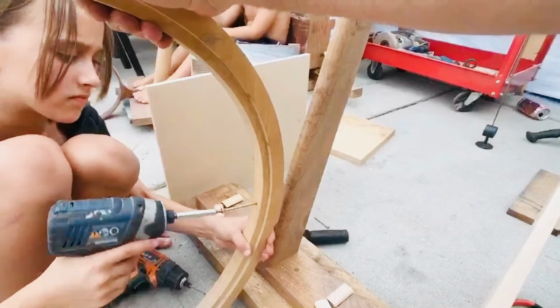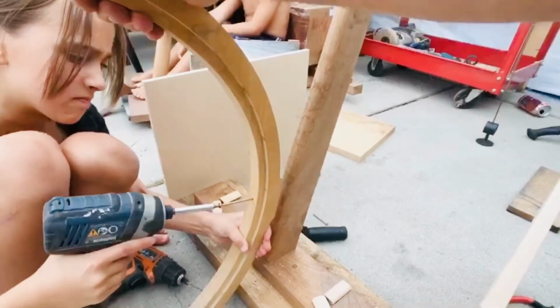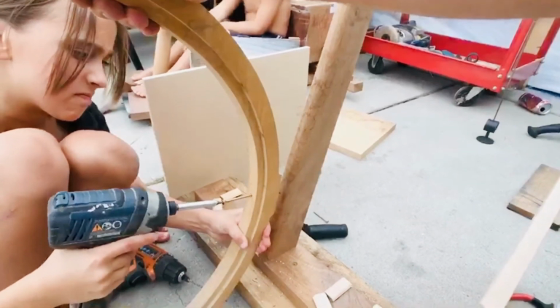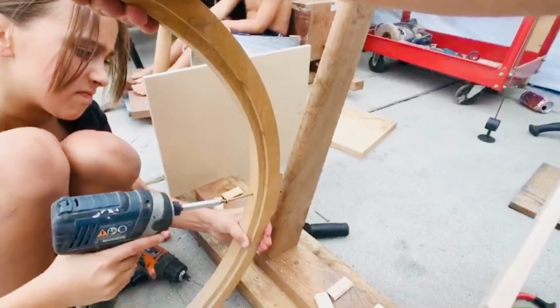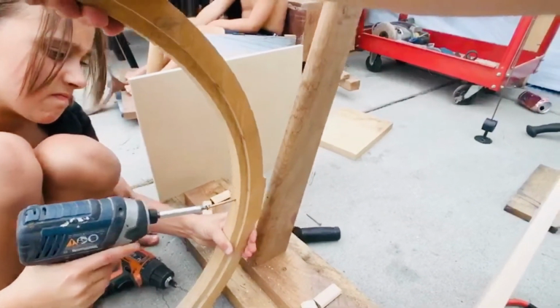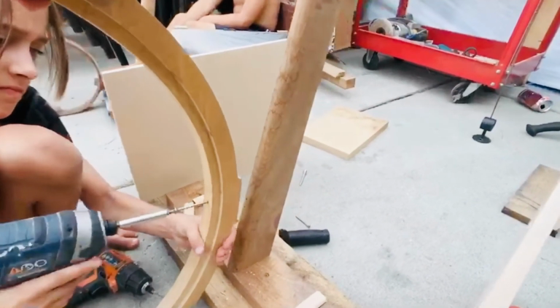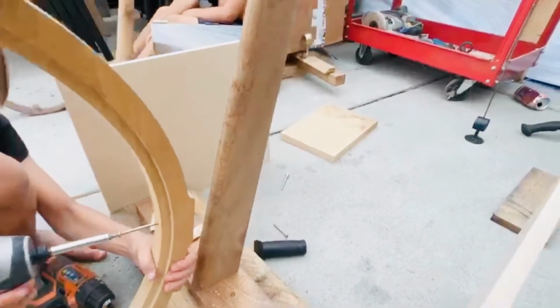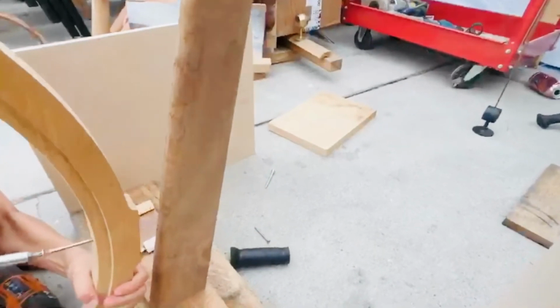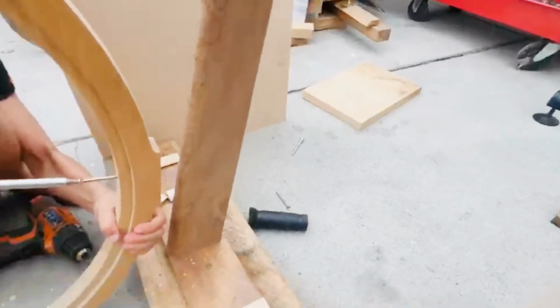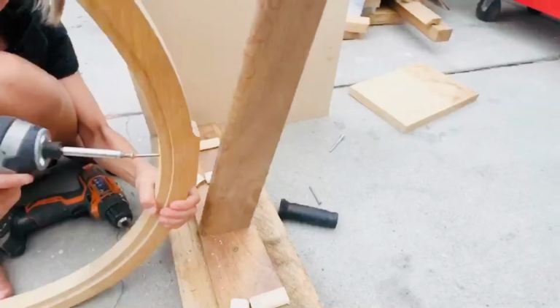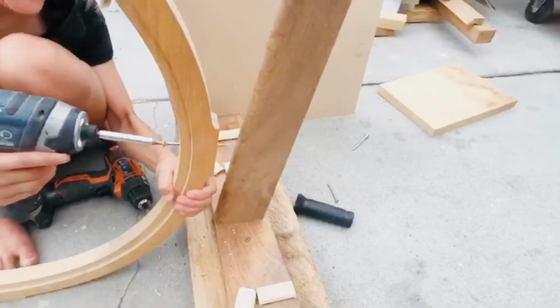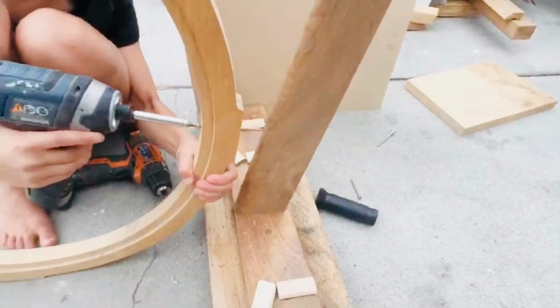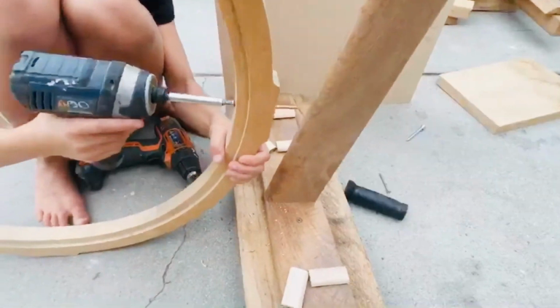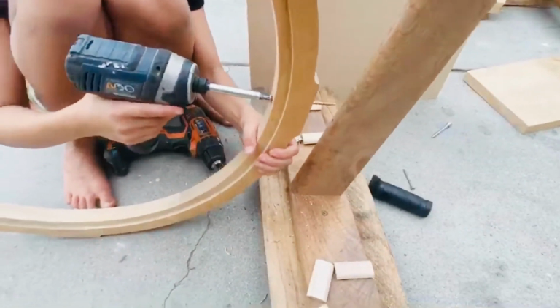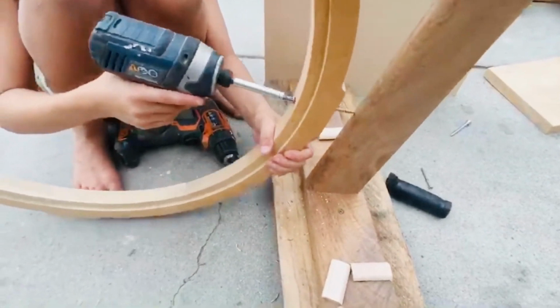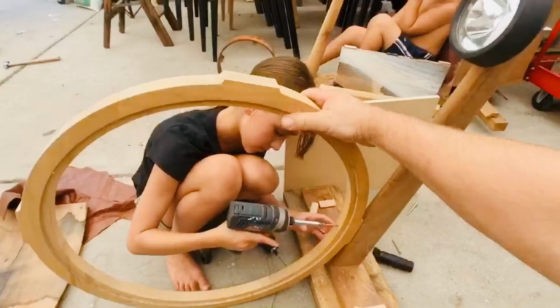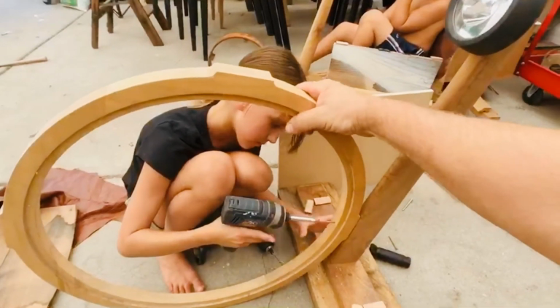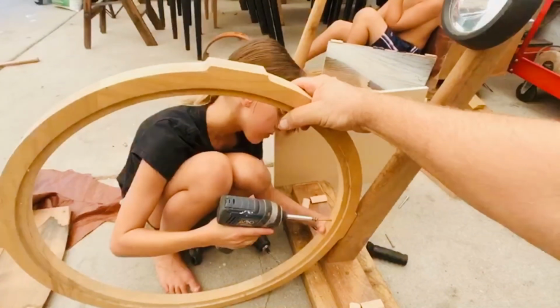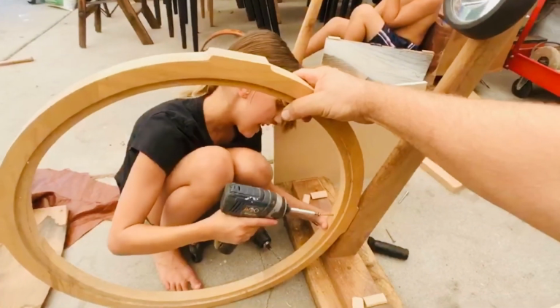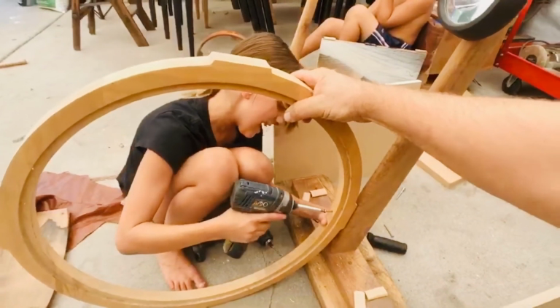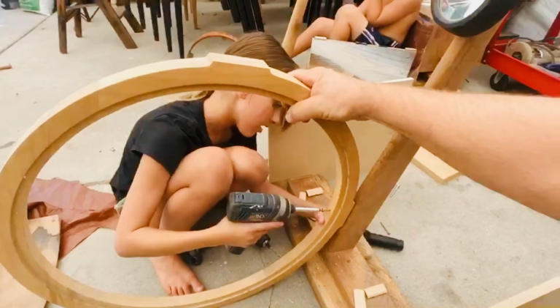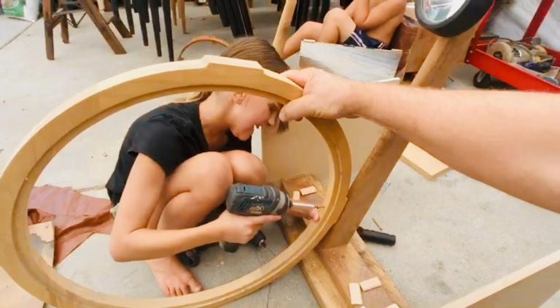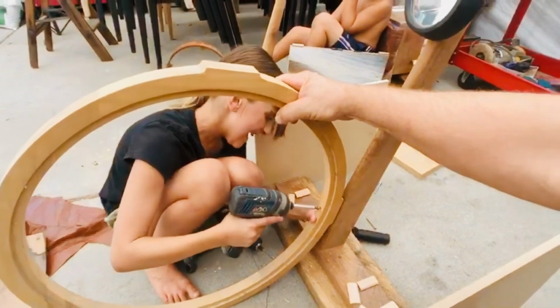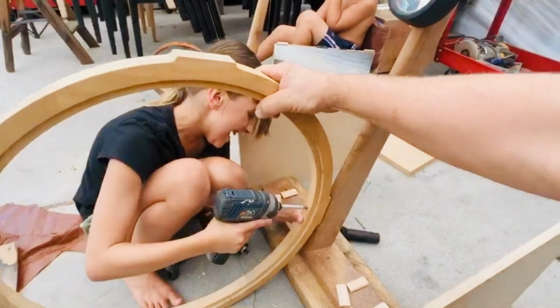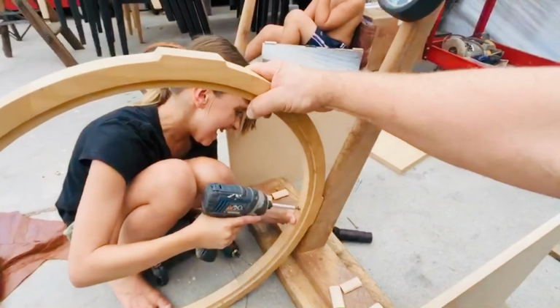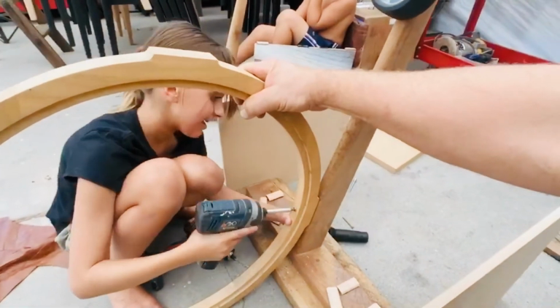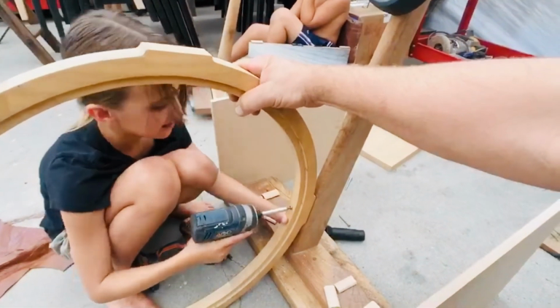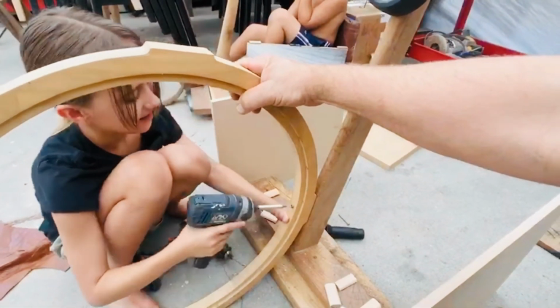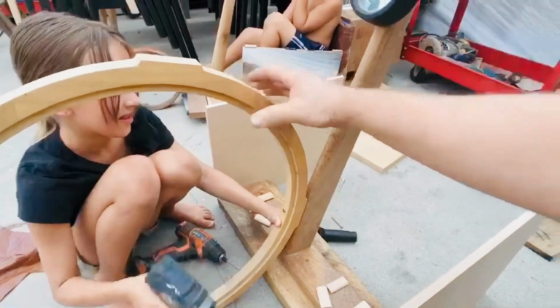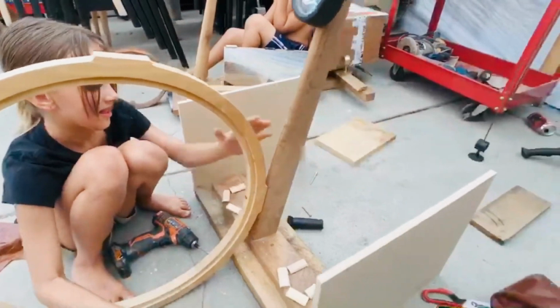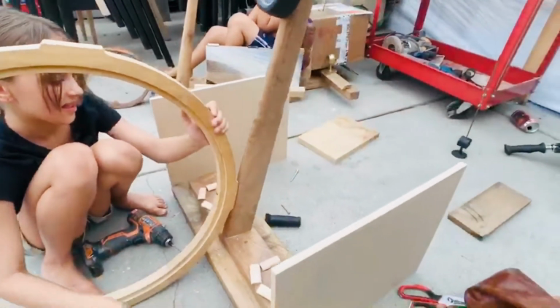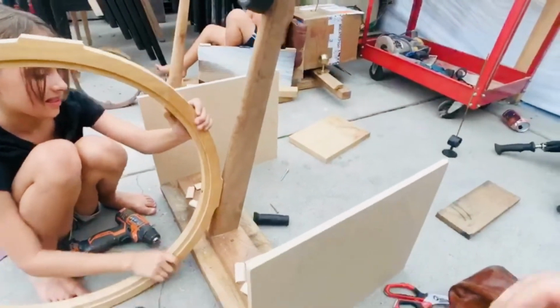You're good. Keep going. Run it. Do it! Look at that. Boom!